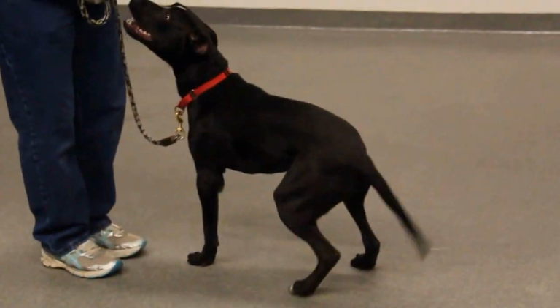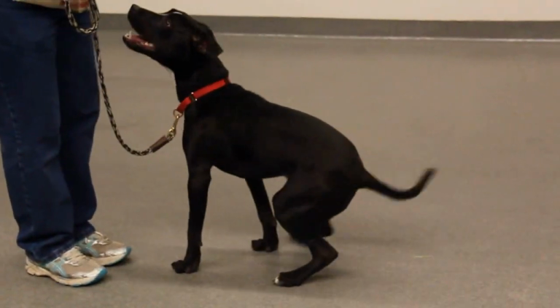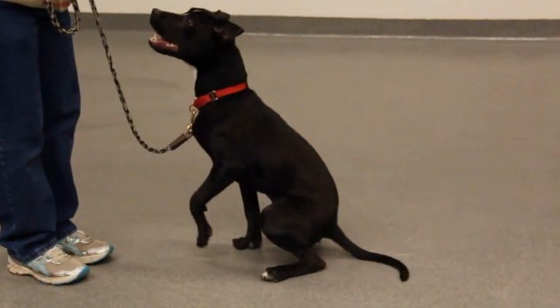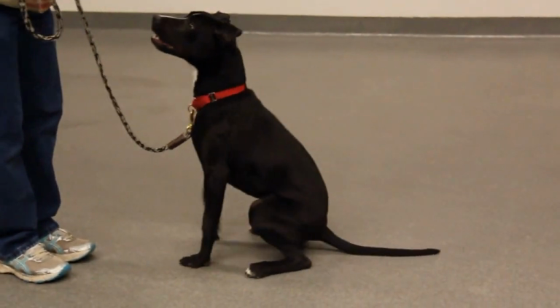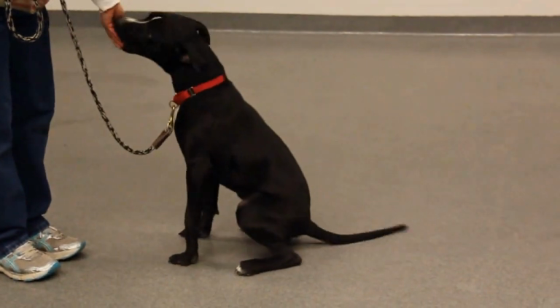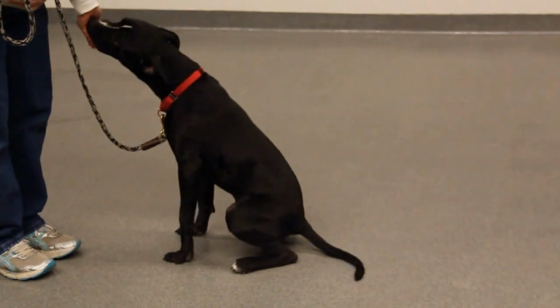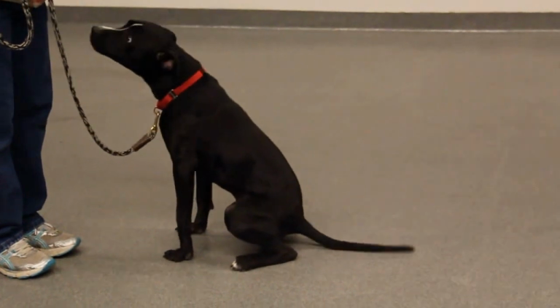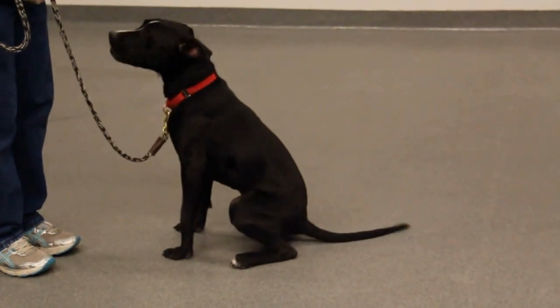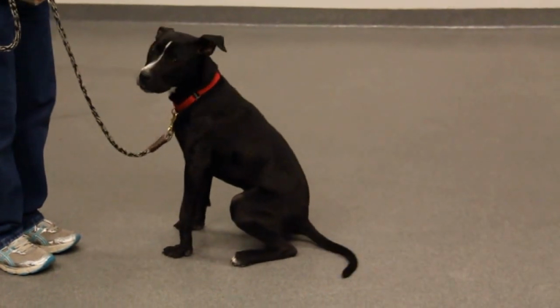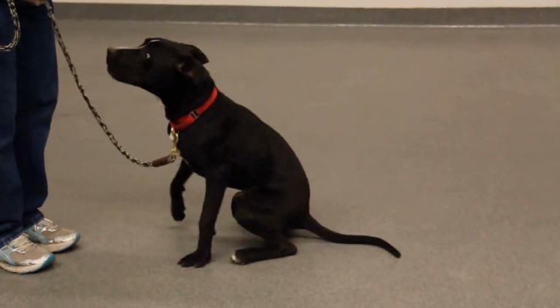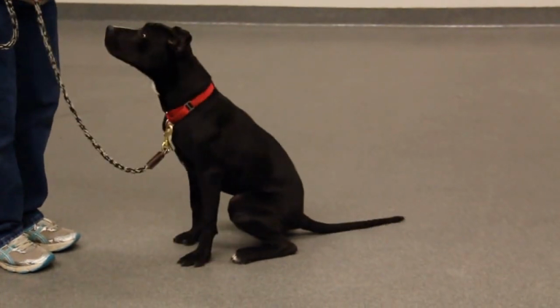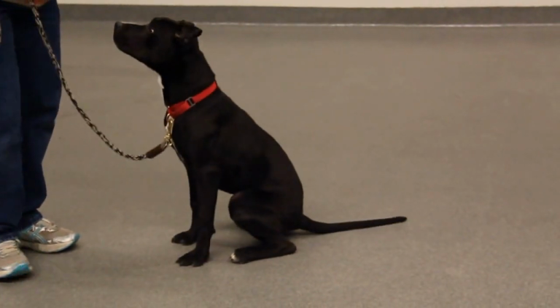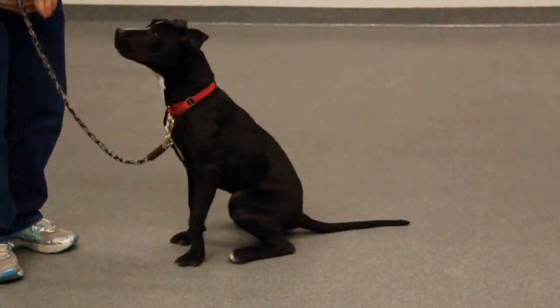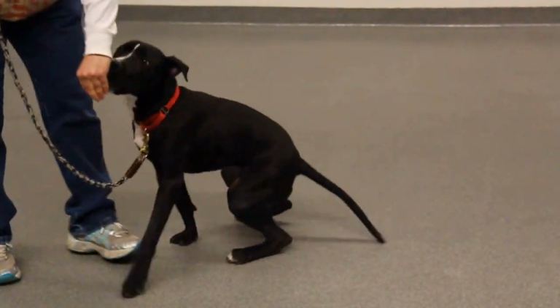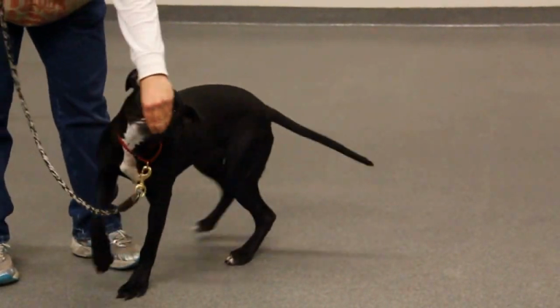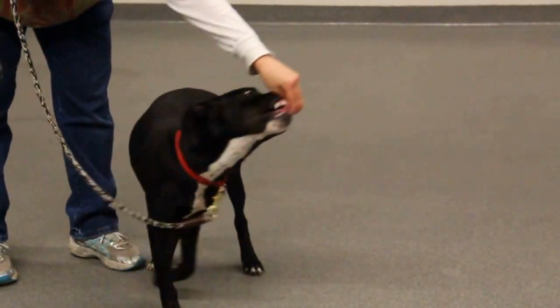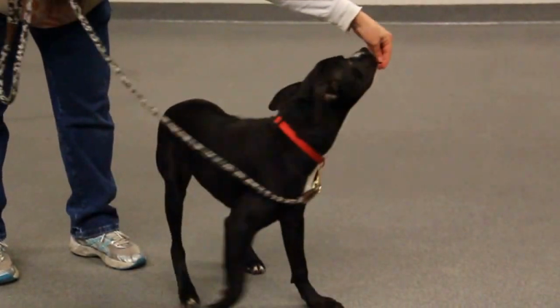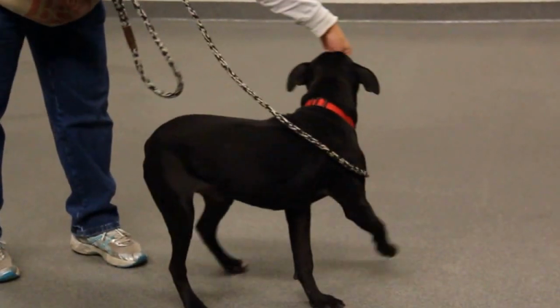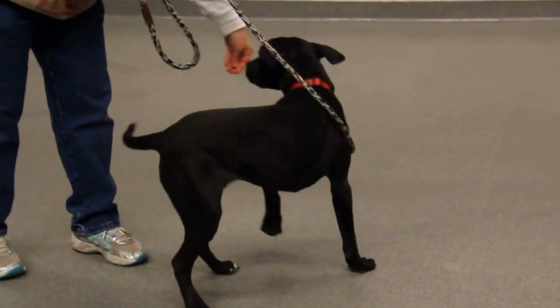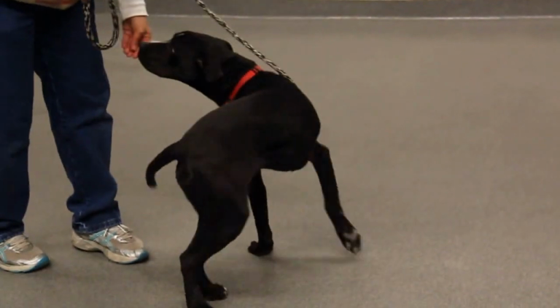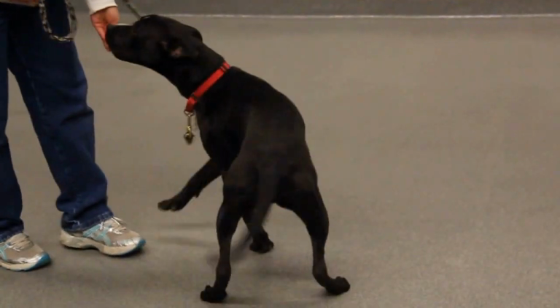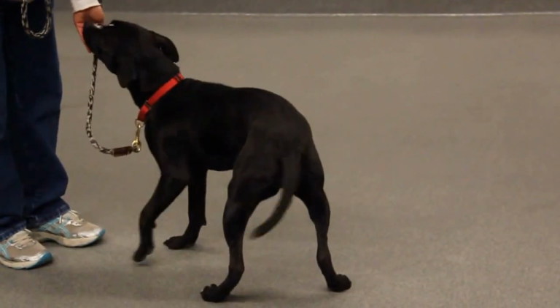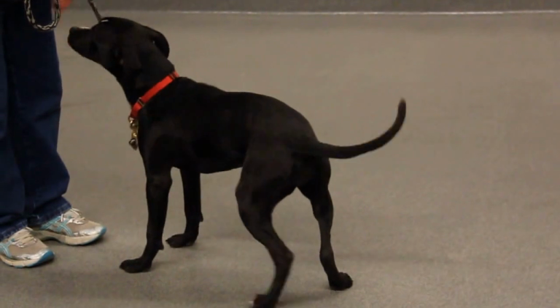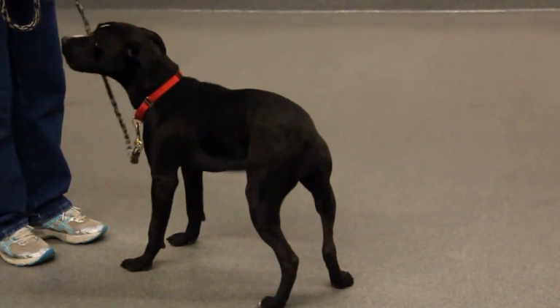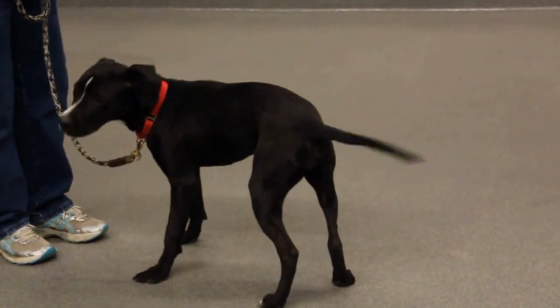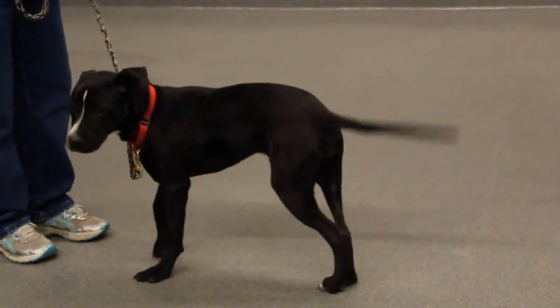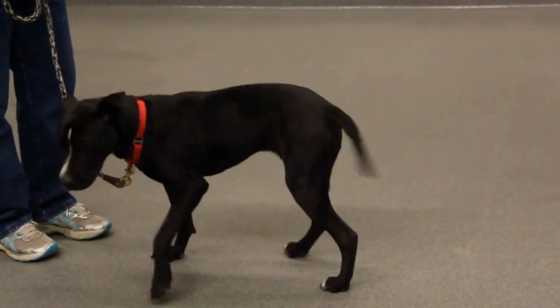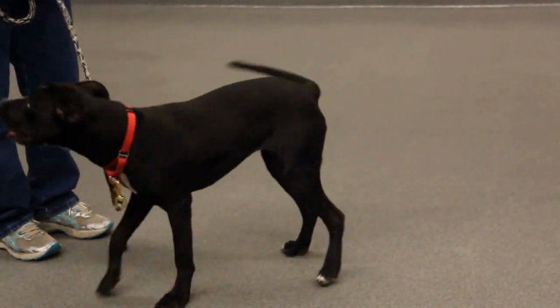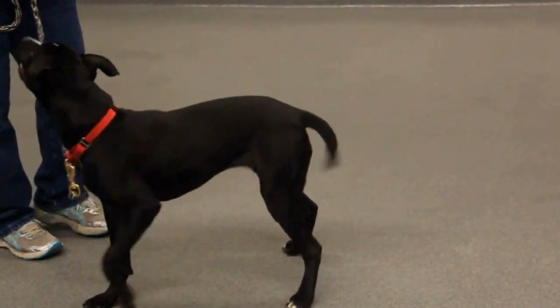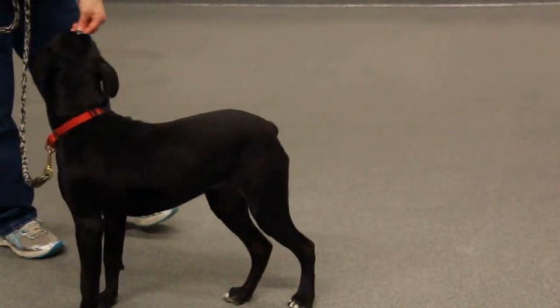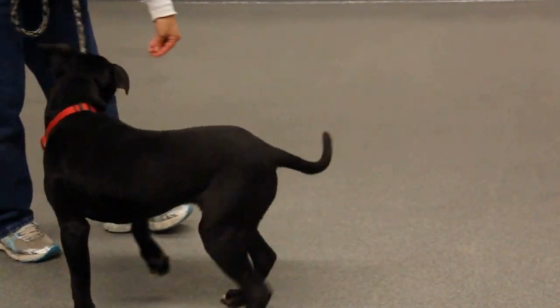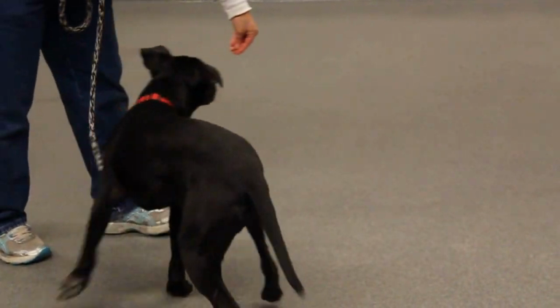She also knows sit, as you can see. She also knows spin and twirl, so she is doing a wonderful job.